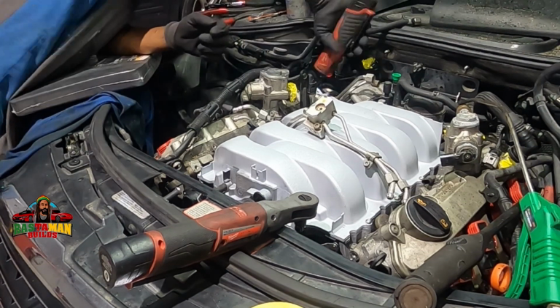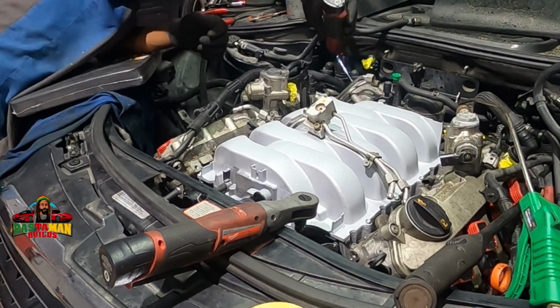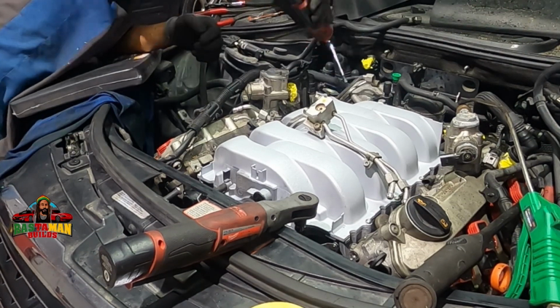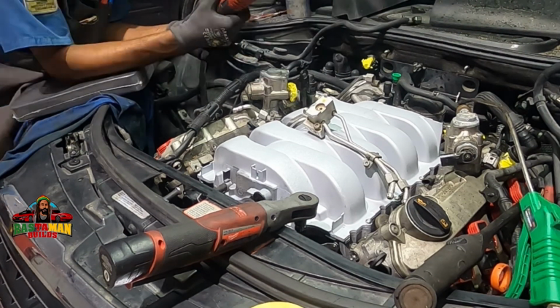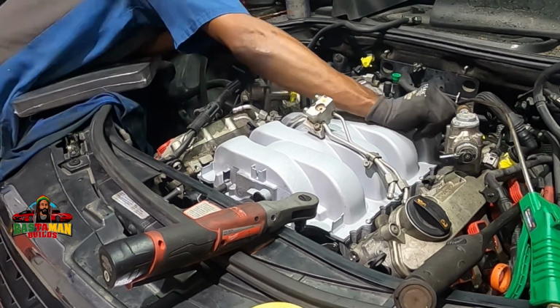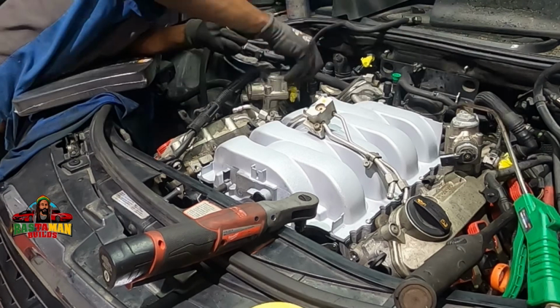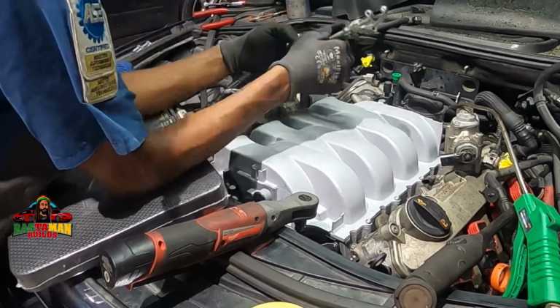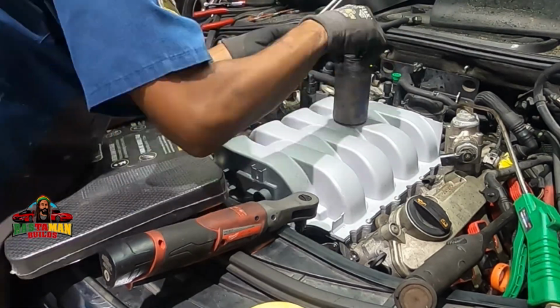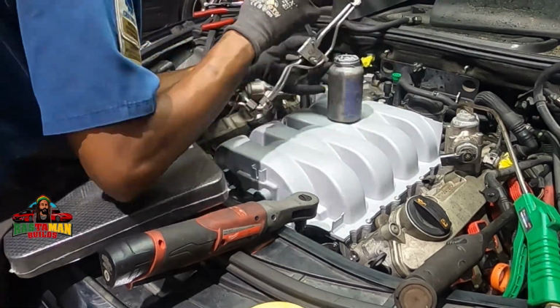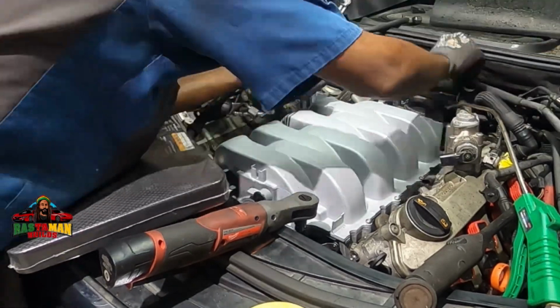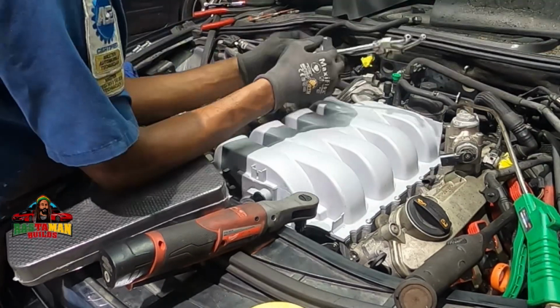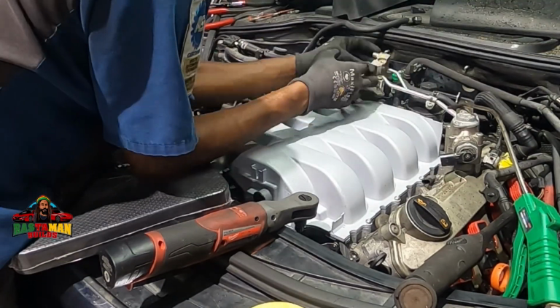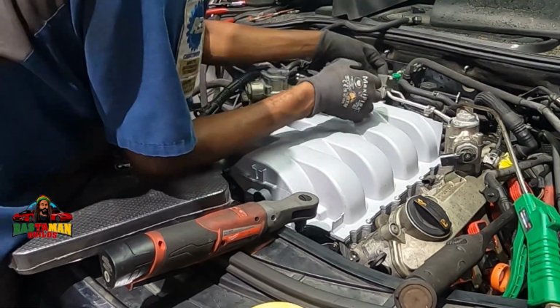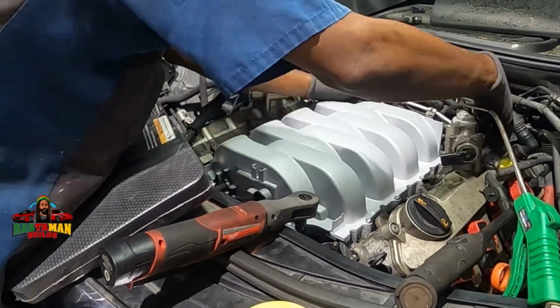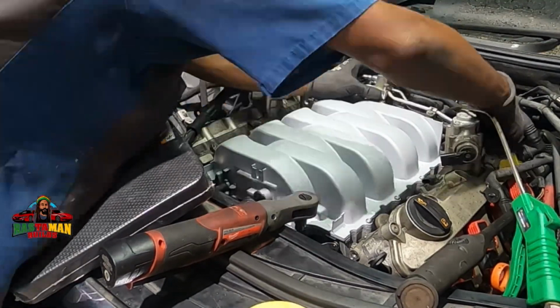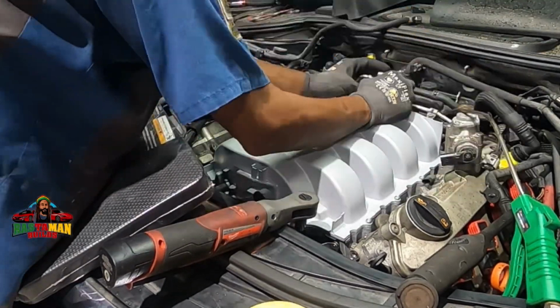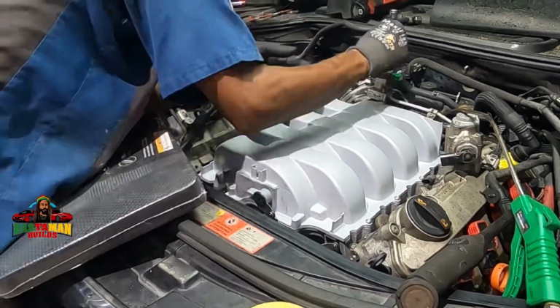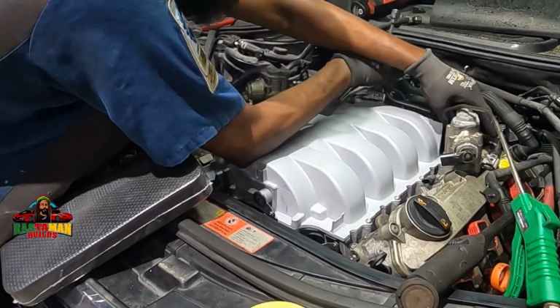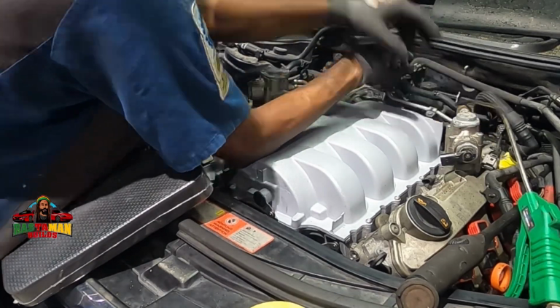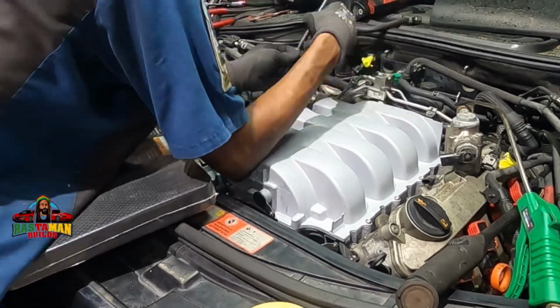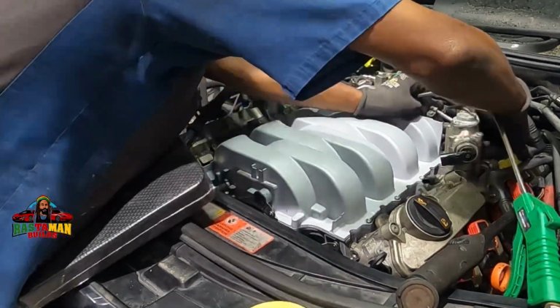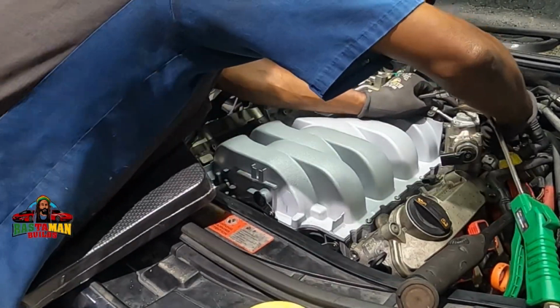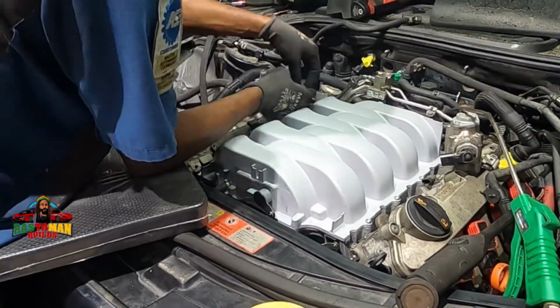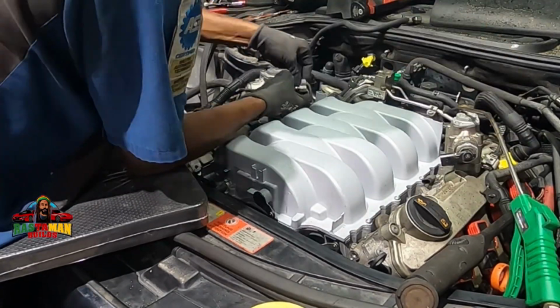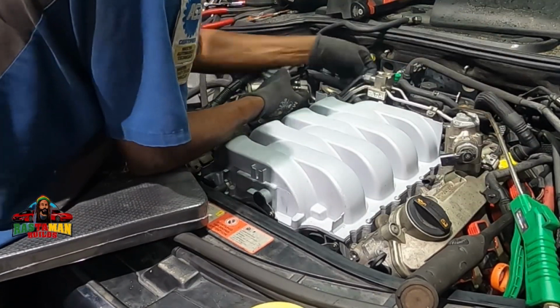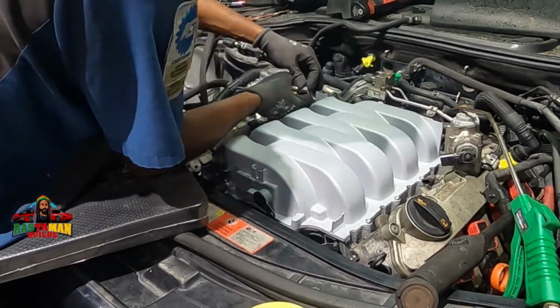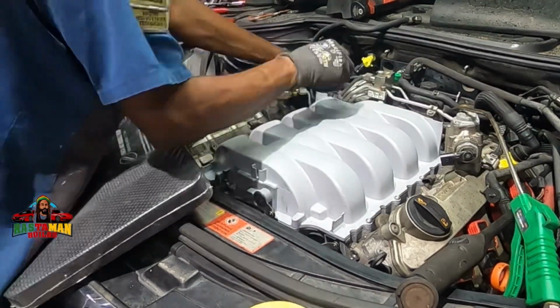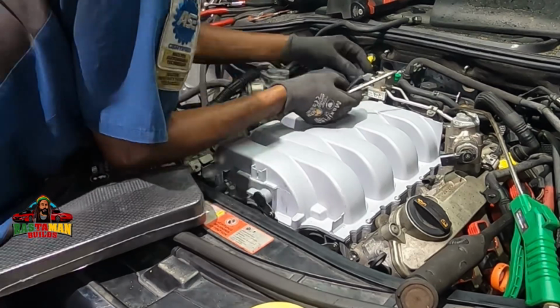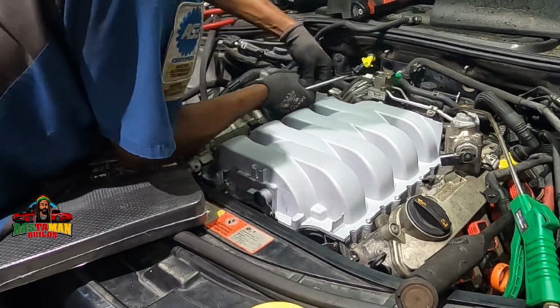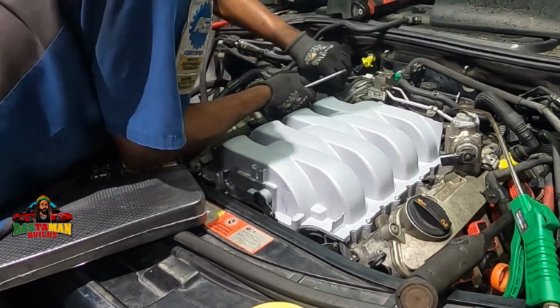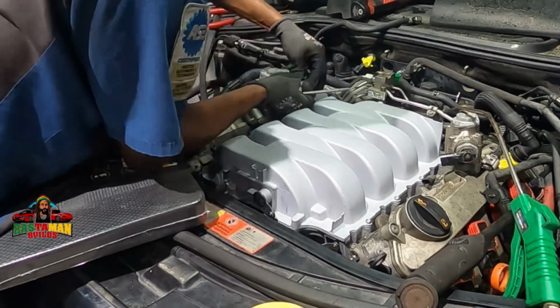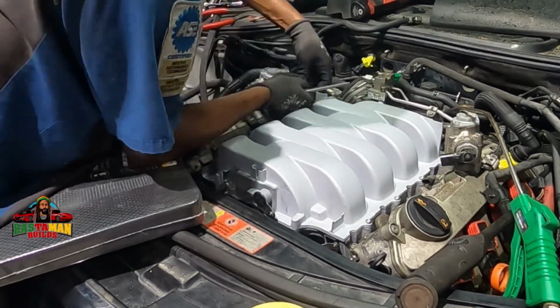I'm putting on the throttle body in the back now. These are the fuel lines to the fuel rail — the high pressure fuel pump — and these are the lines that connect both of them and send fuel pressure down to the injector. Just take it from me: high pressure fuel pump.